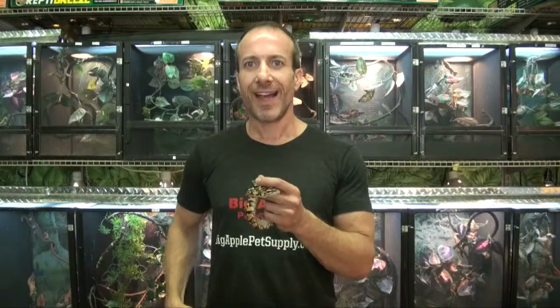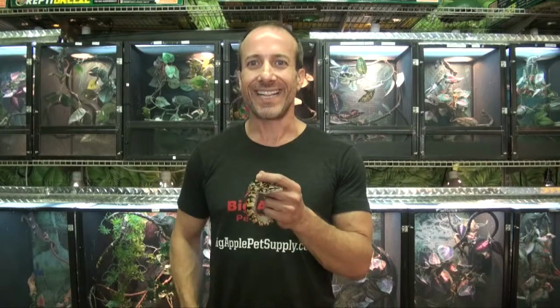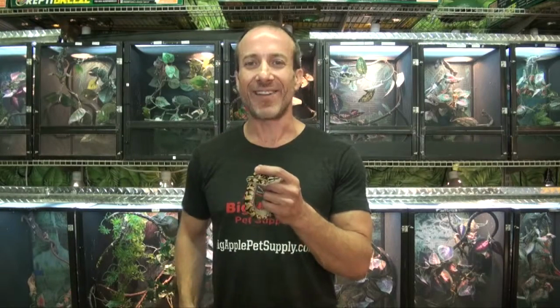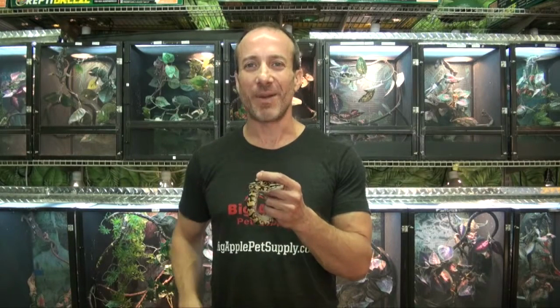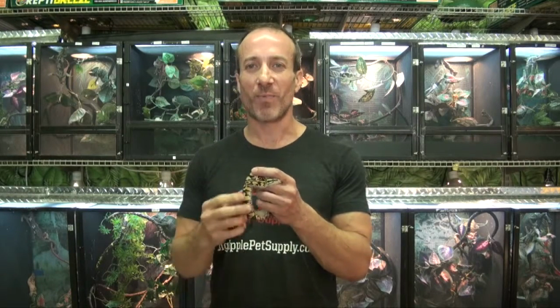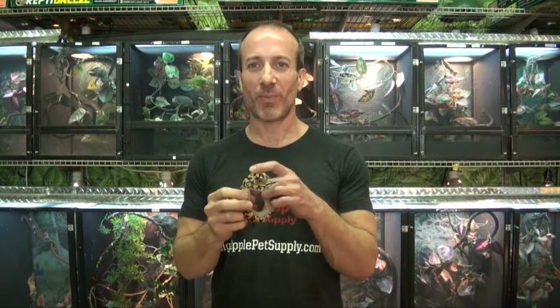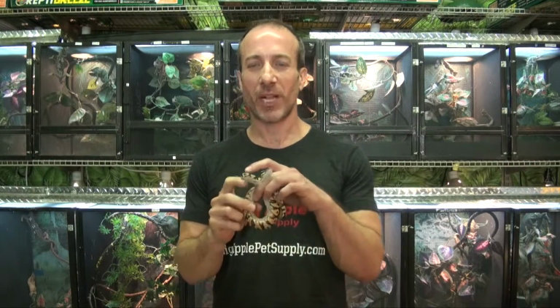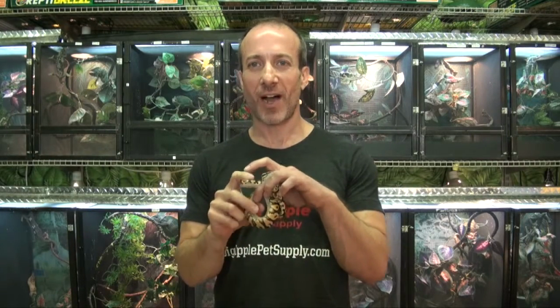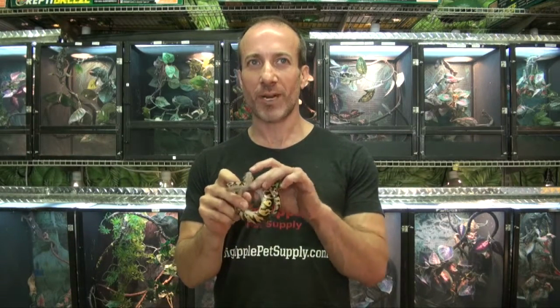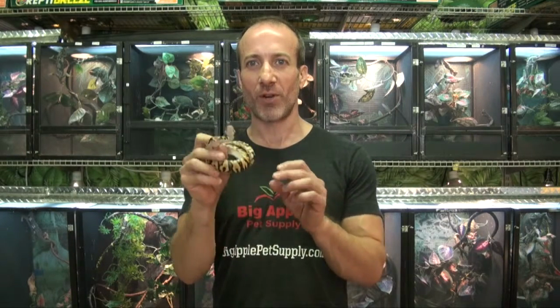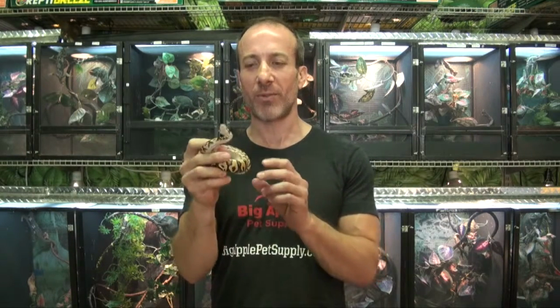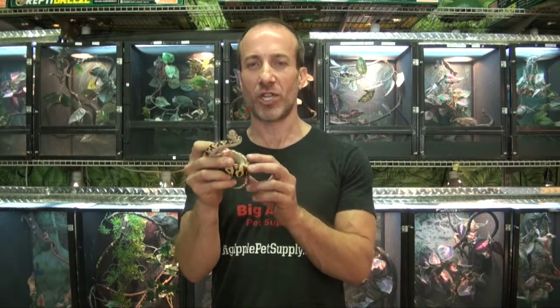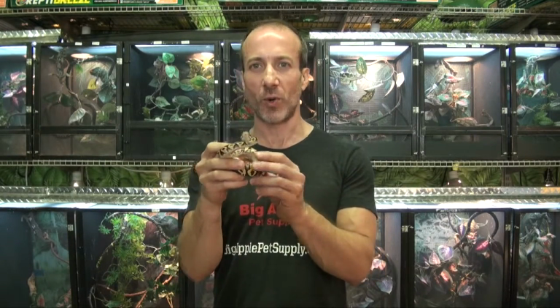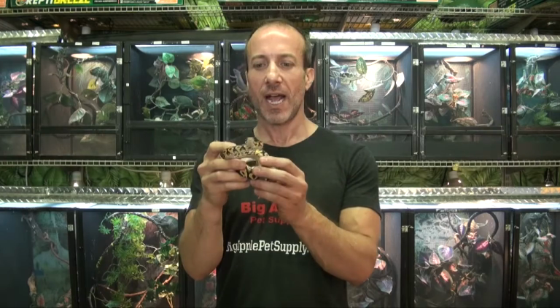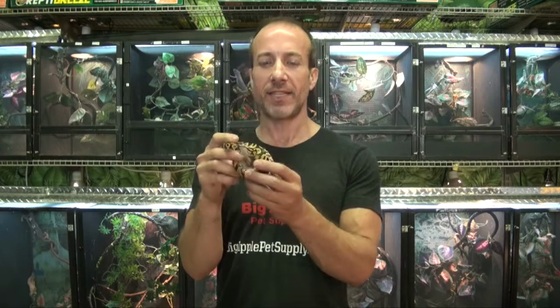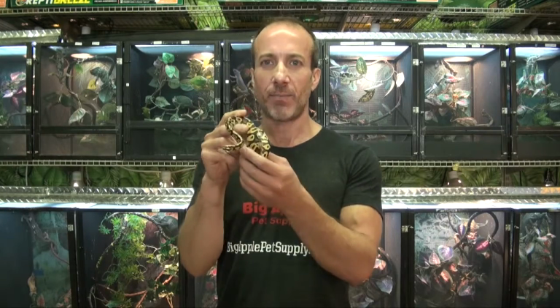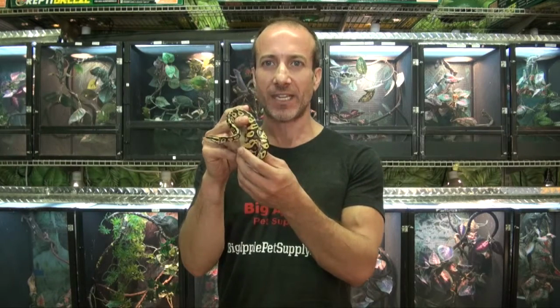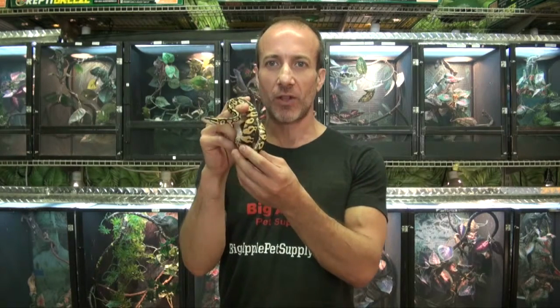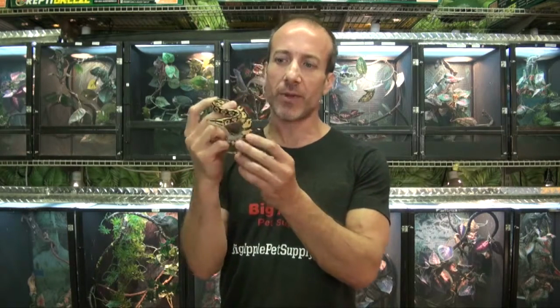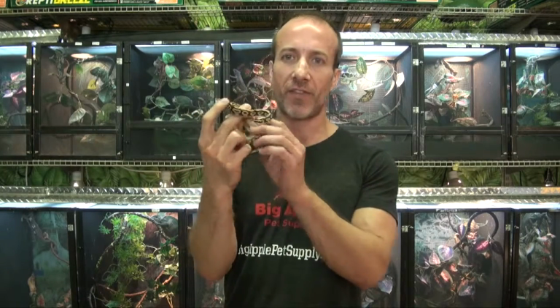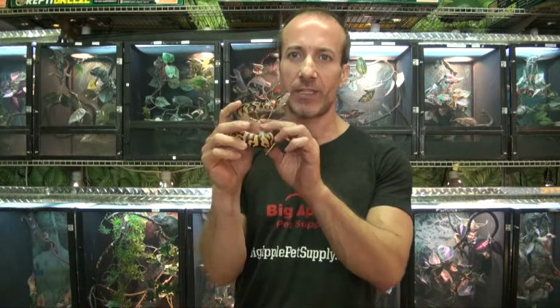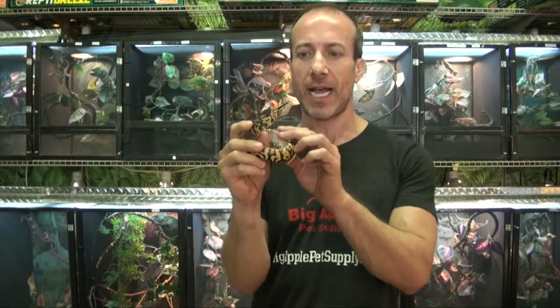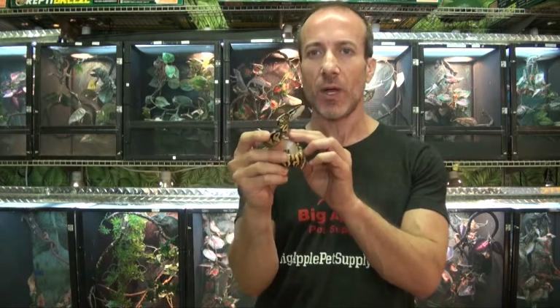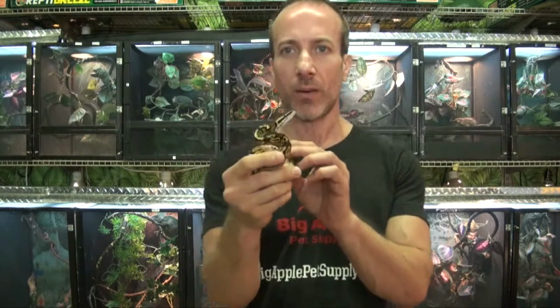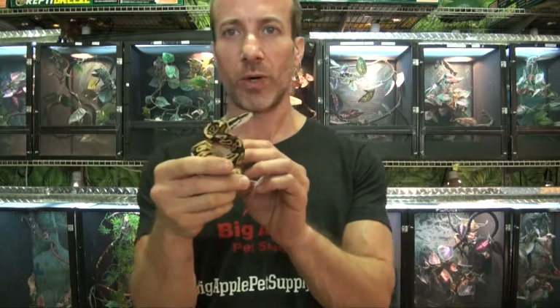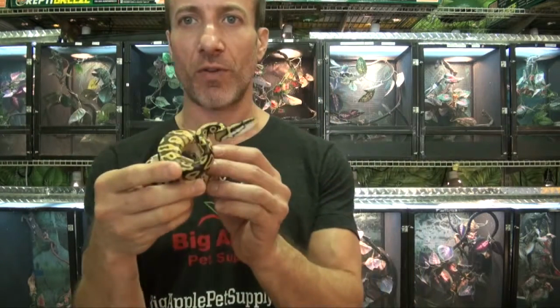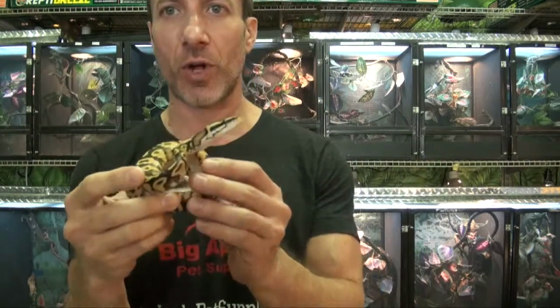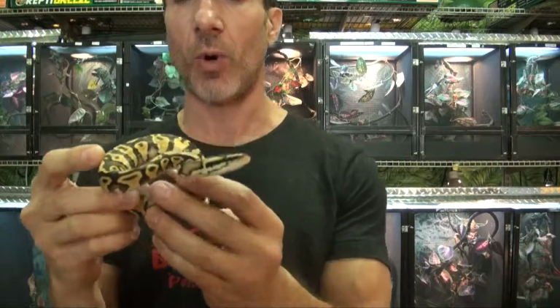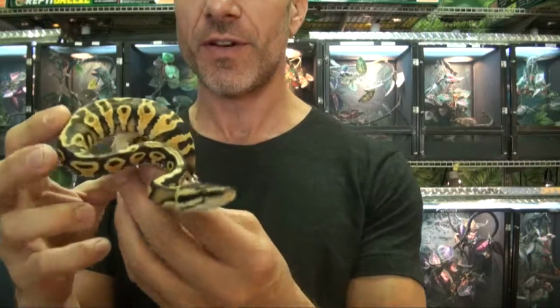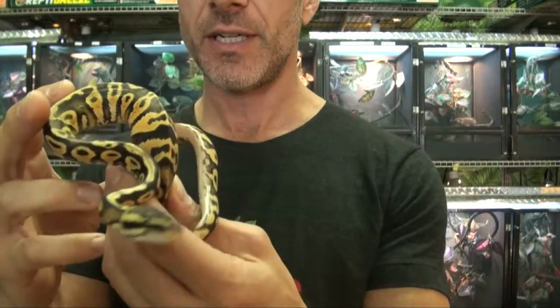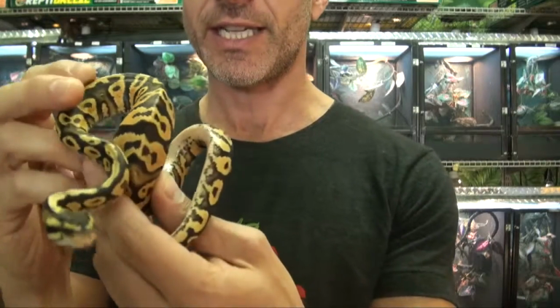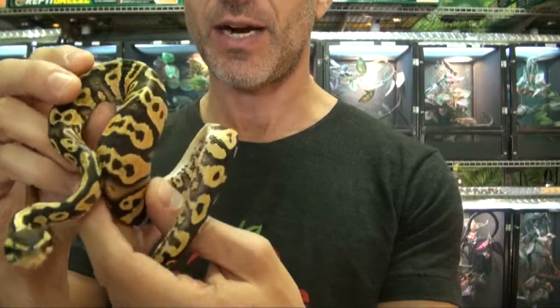Hey, this is Stephen the Petman for BigApplePetReply.com, bringing beautiful animals to your door. And this is a pastel yellow belly. We have a few of these right now. Real beautiful color morph. Check this out.